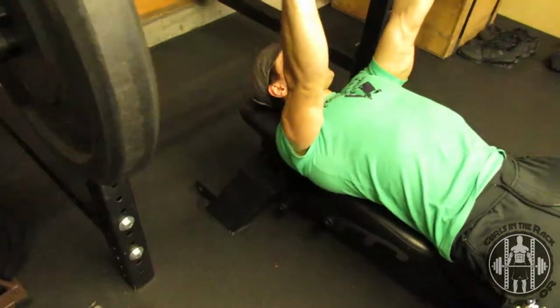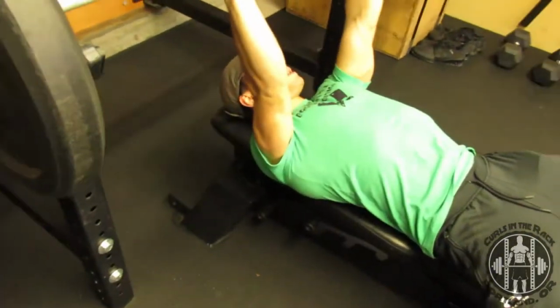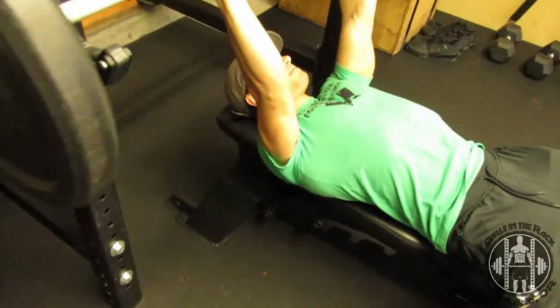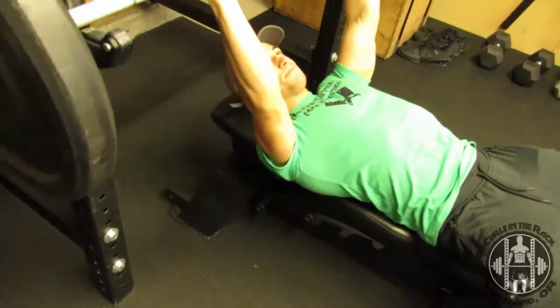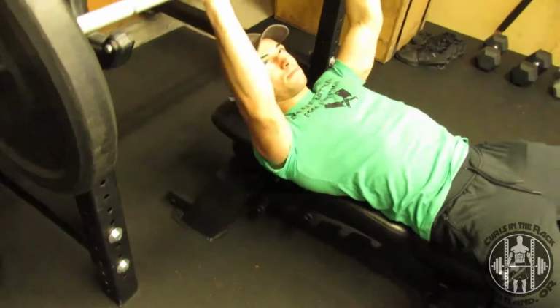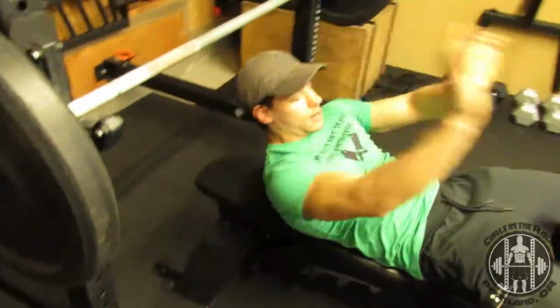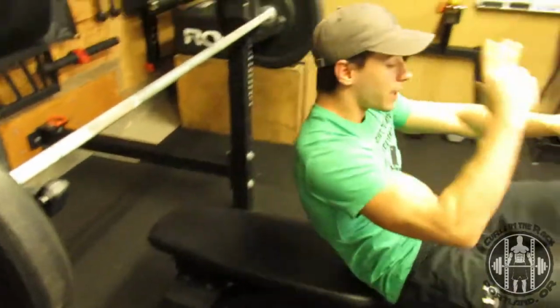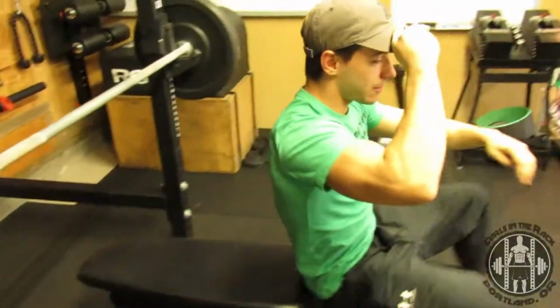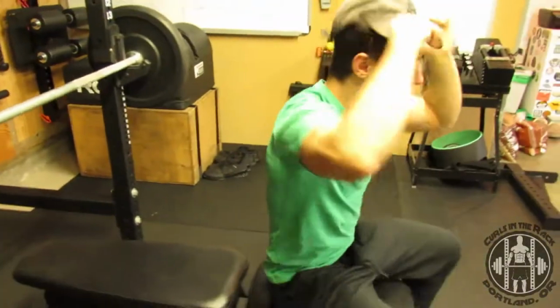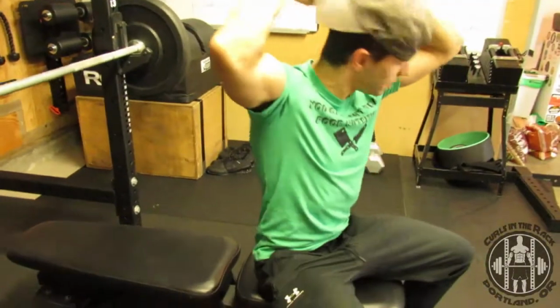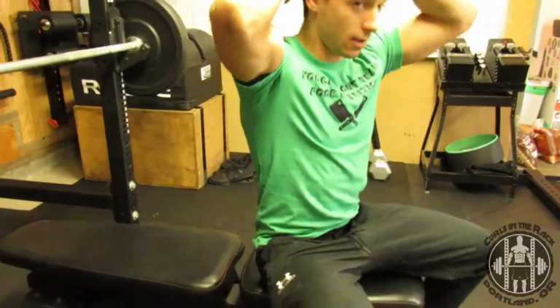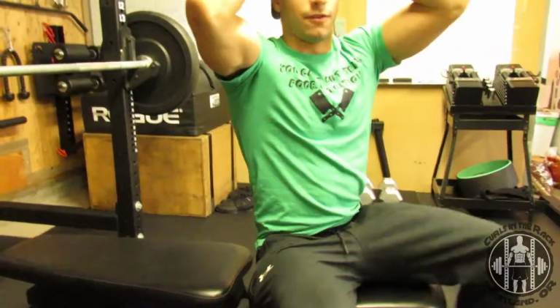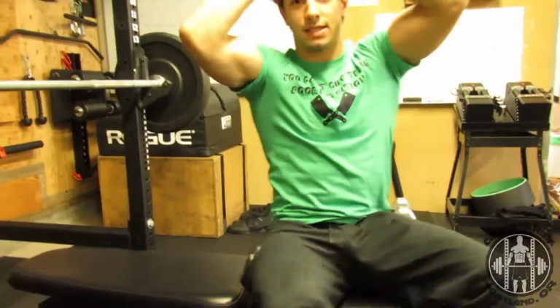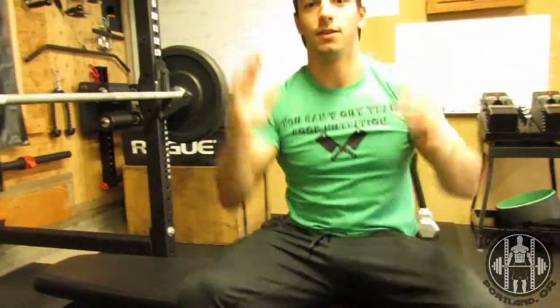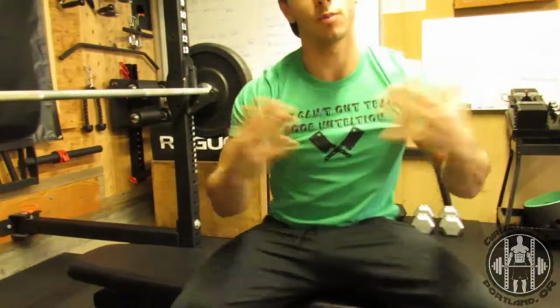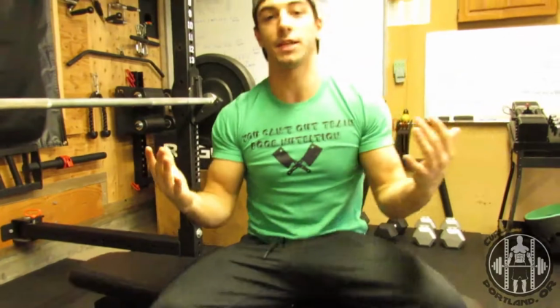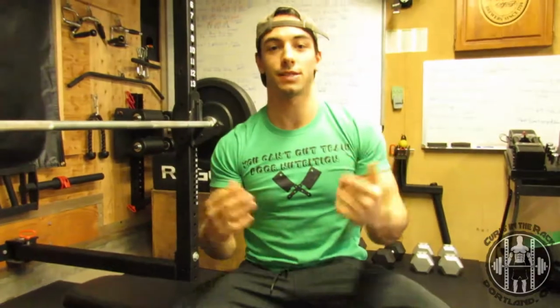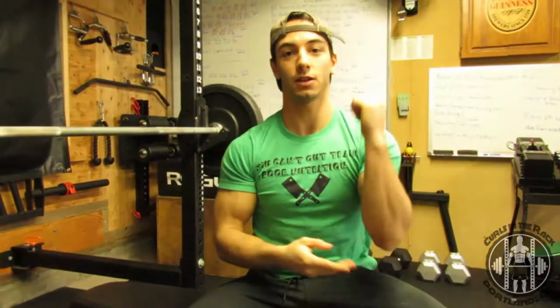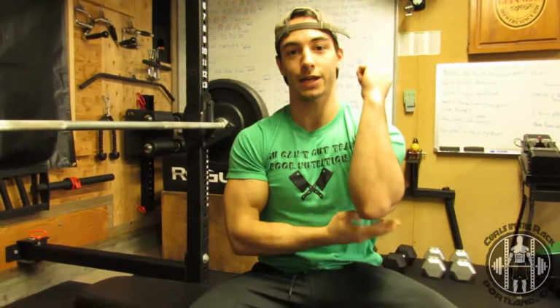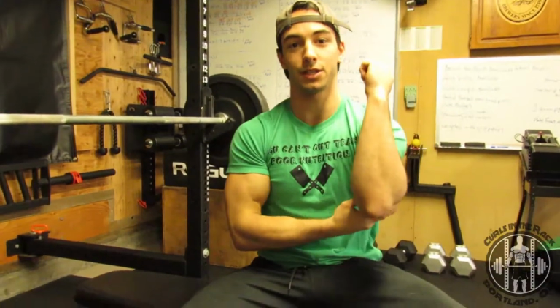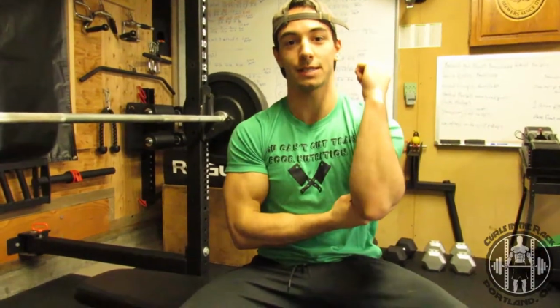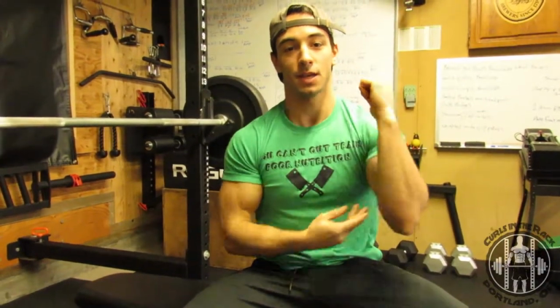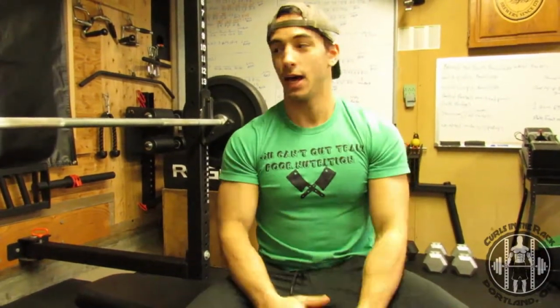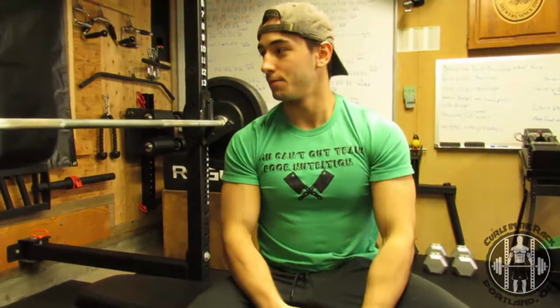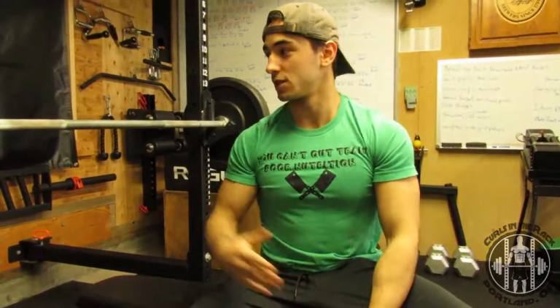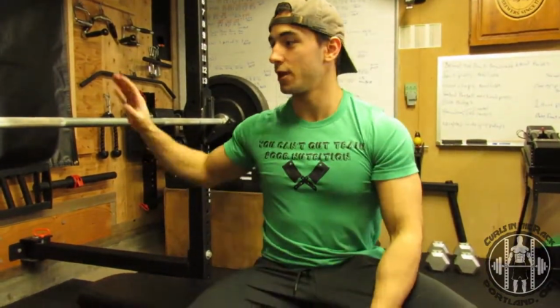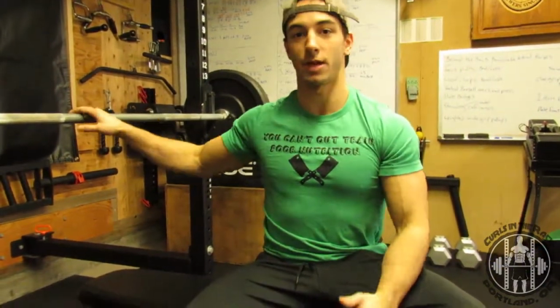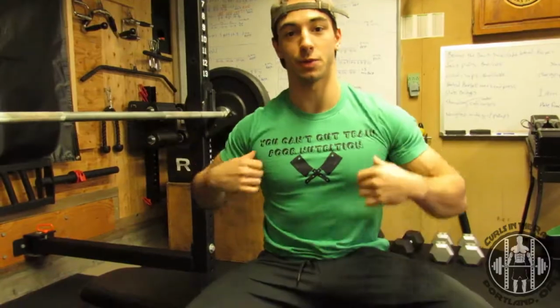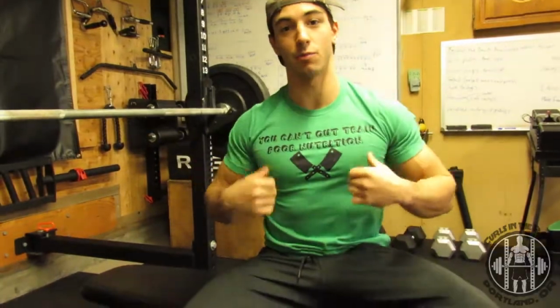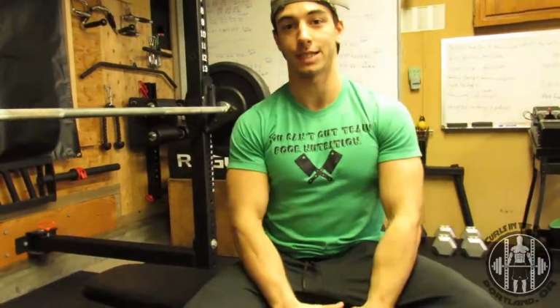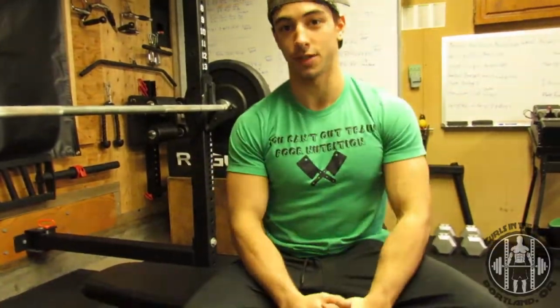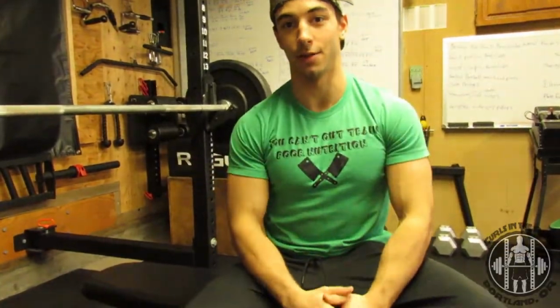The main benefit of doing a close grip bench press versus the normal grip bench press is you're going to get a little bit more activation of the tricep. With the regular grip bench press, you're going to get more chest activation.